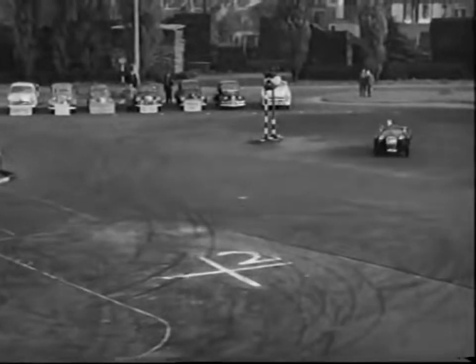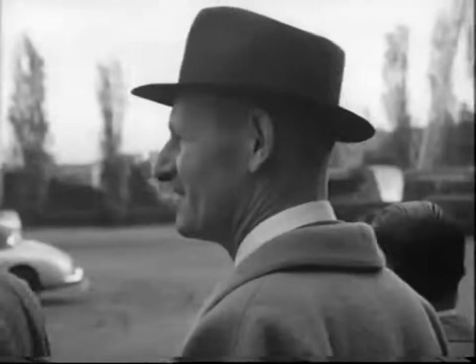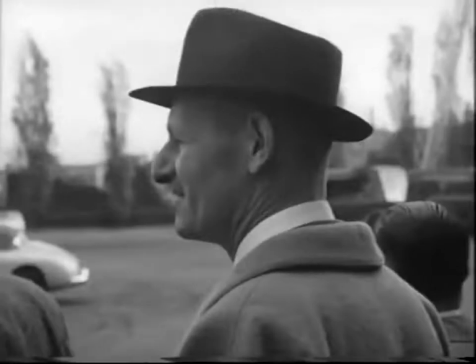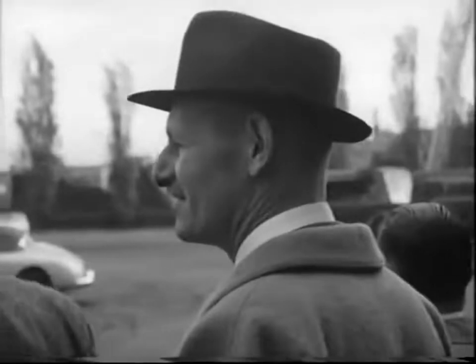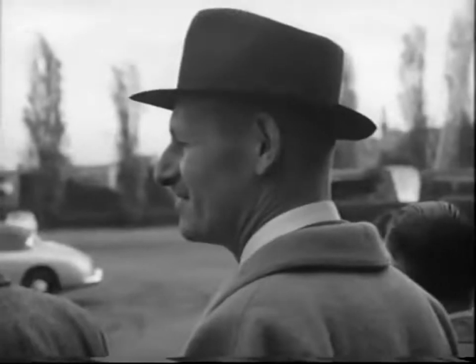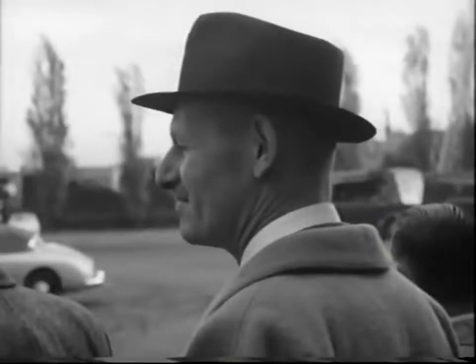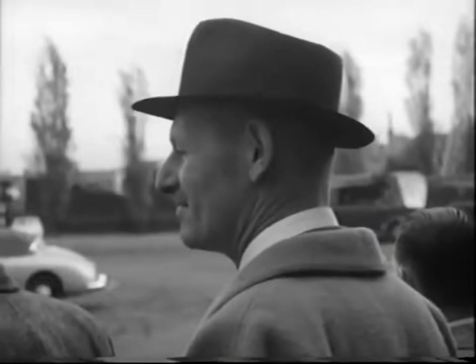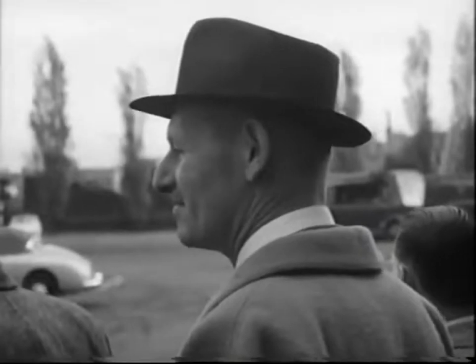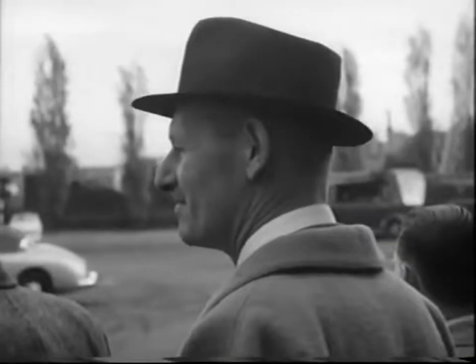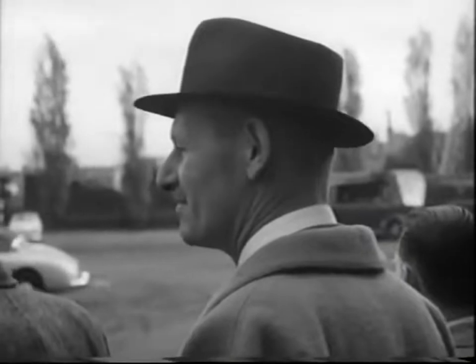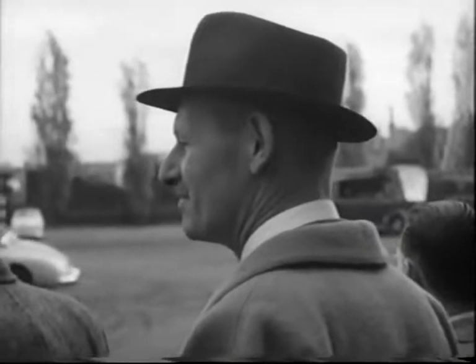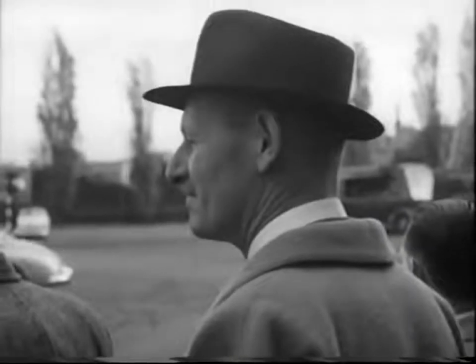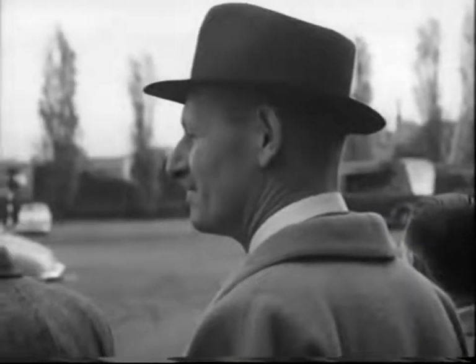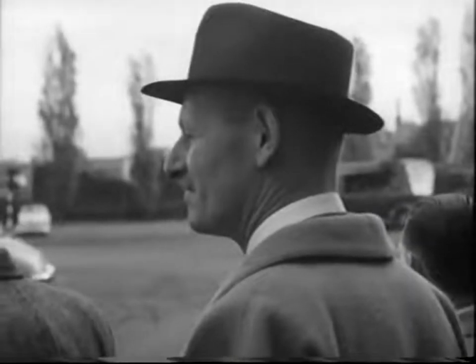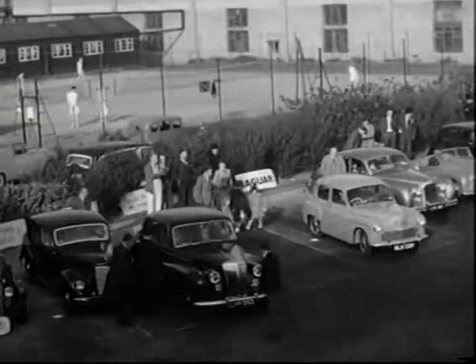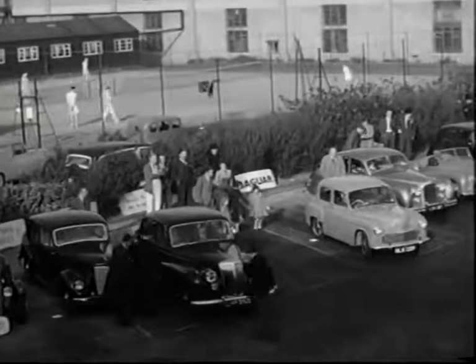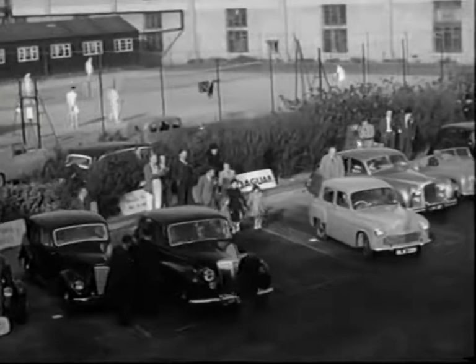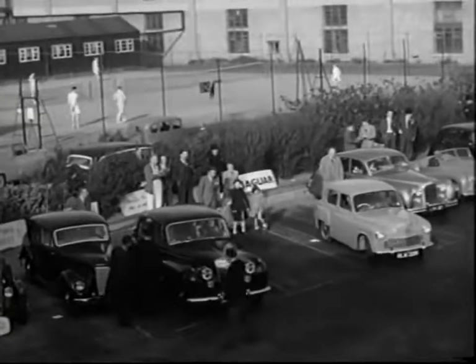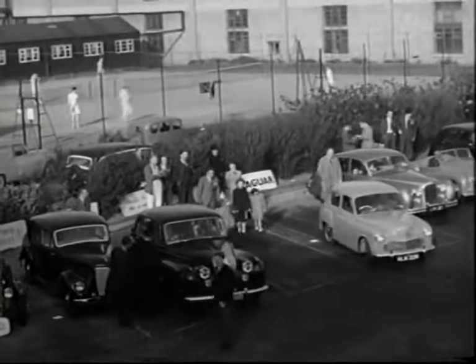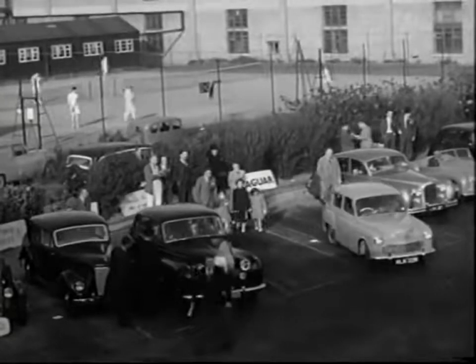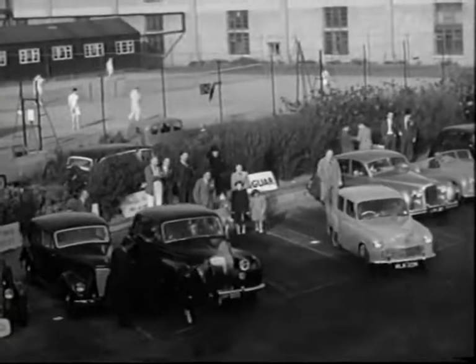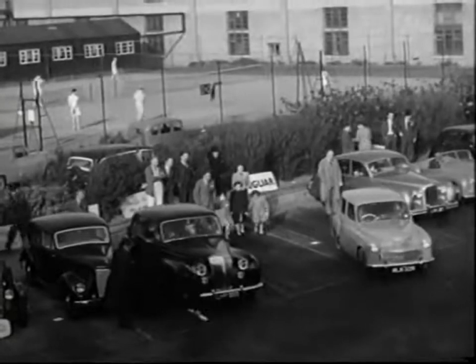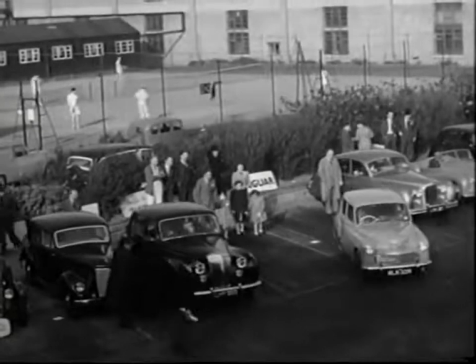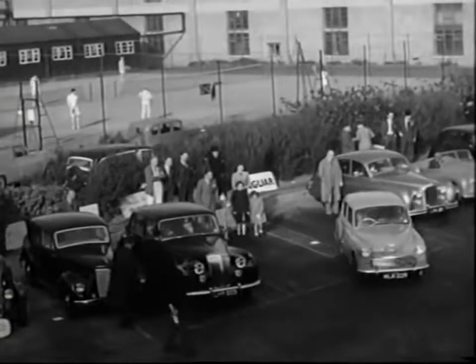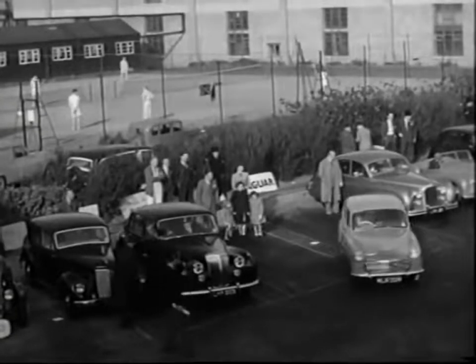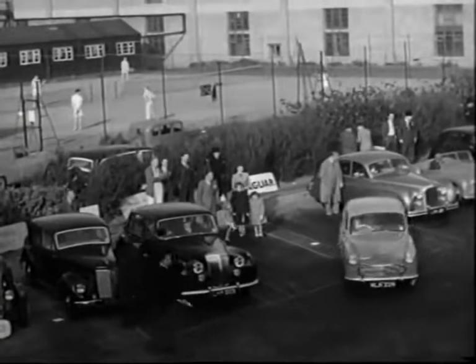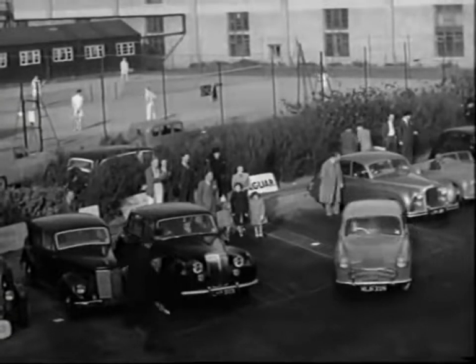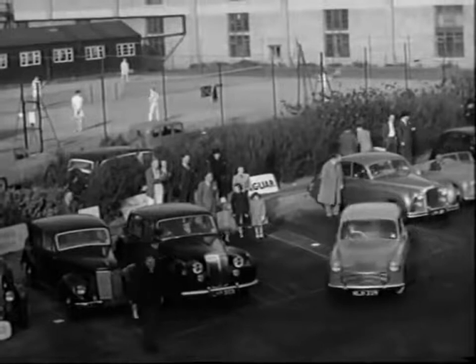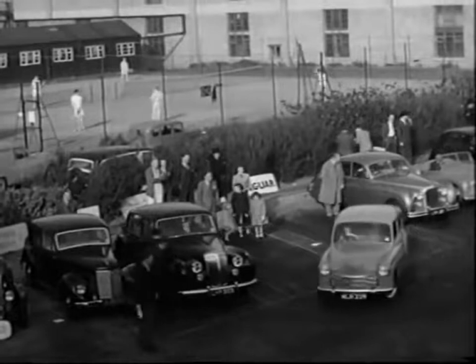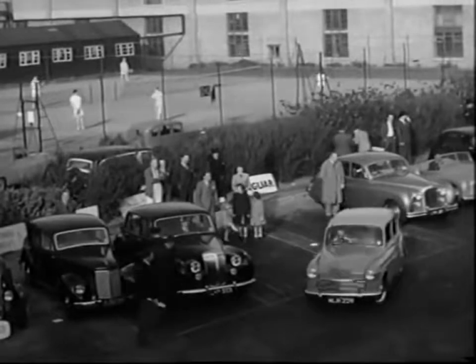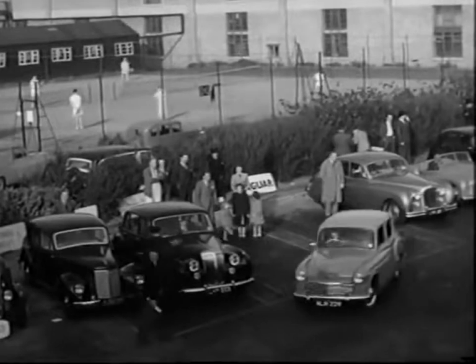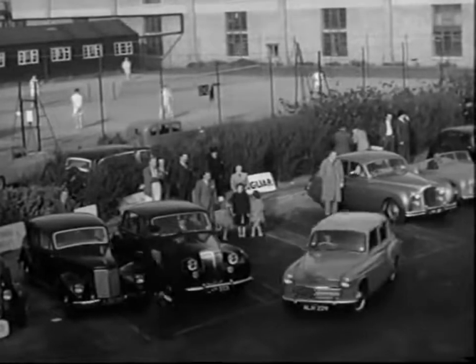An unusual day for Mr. Bates, the chief instructor. And yet with all this going on, there were still some who preferred just to play tennis.